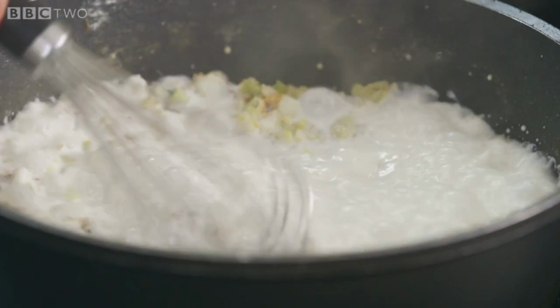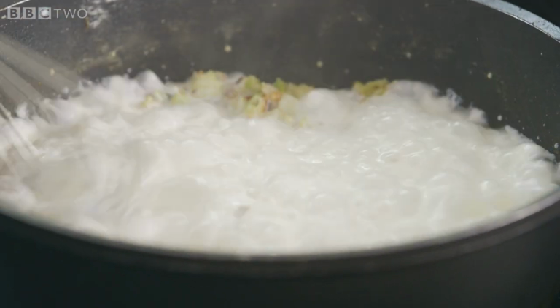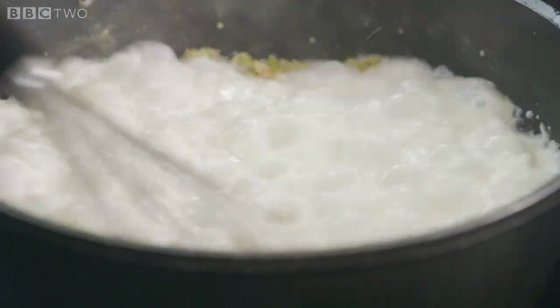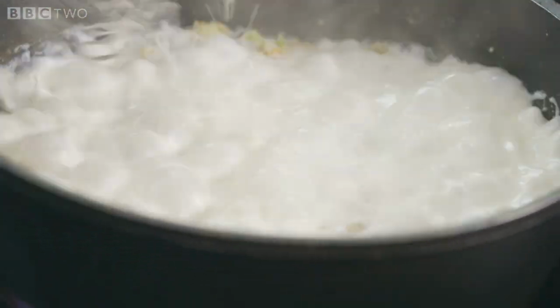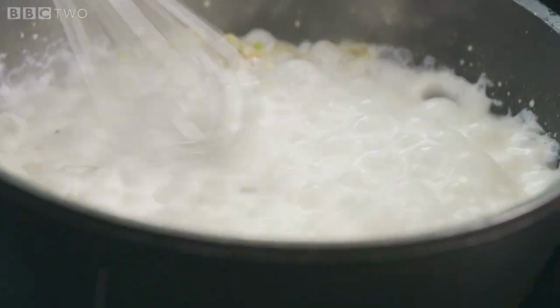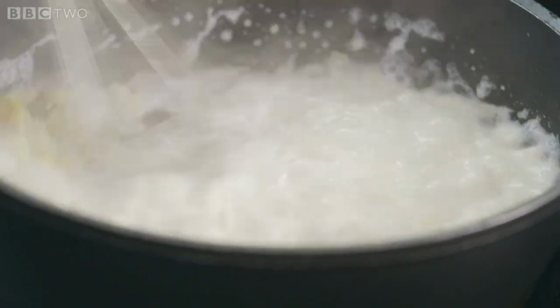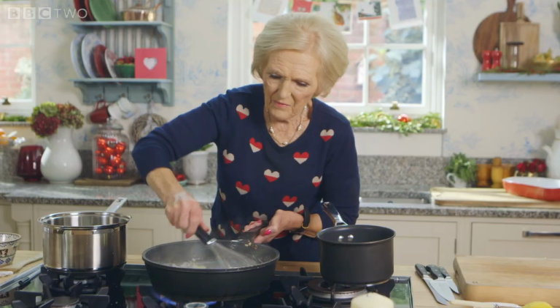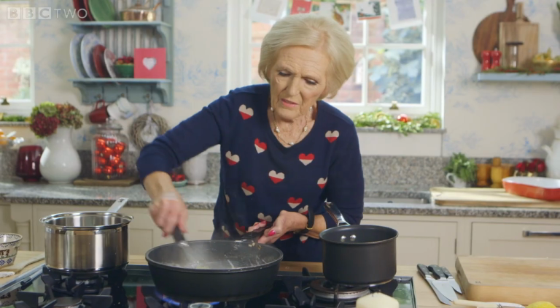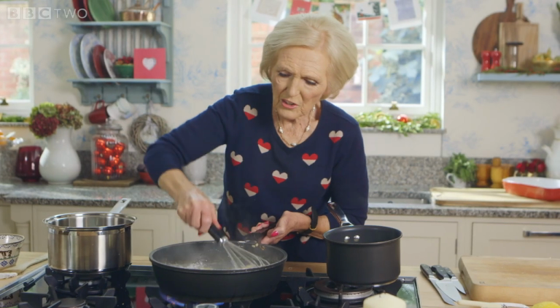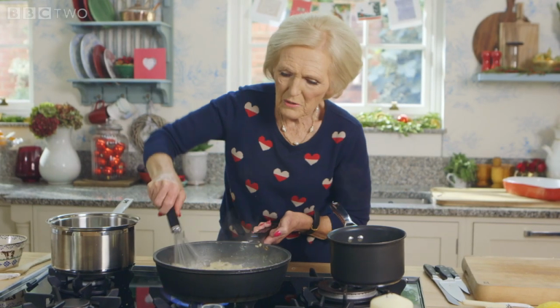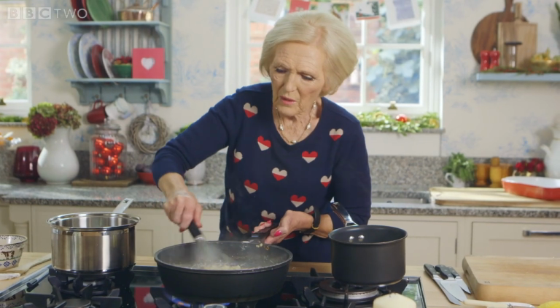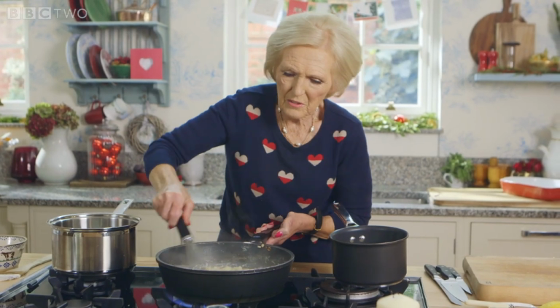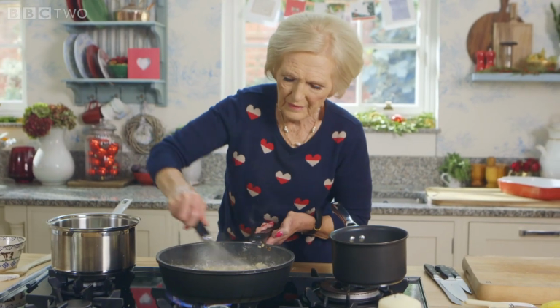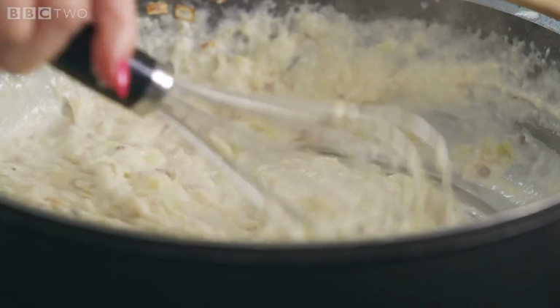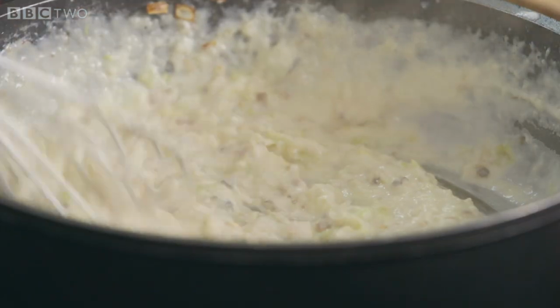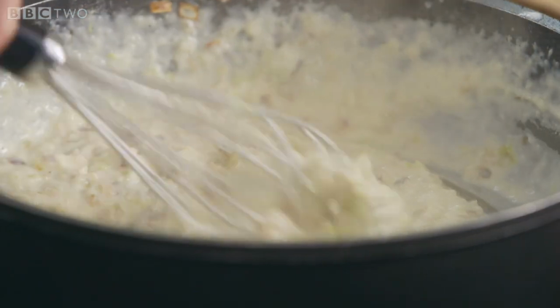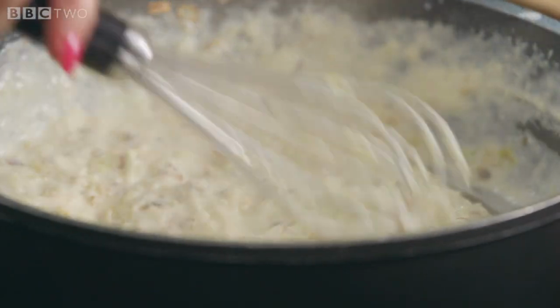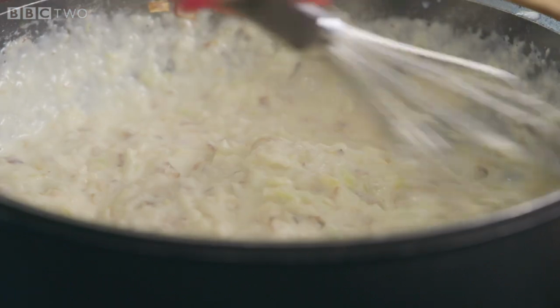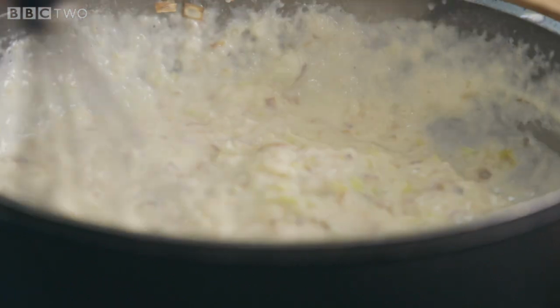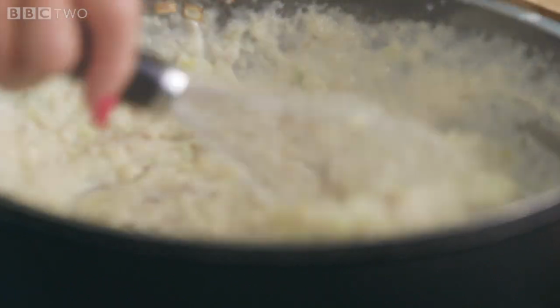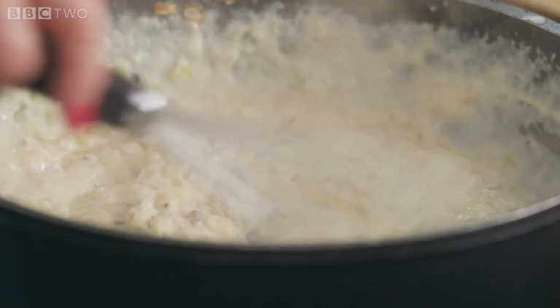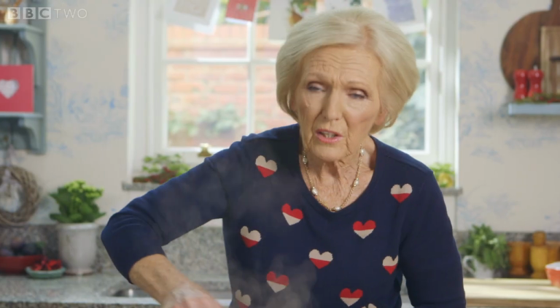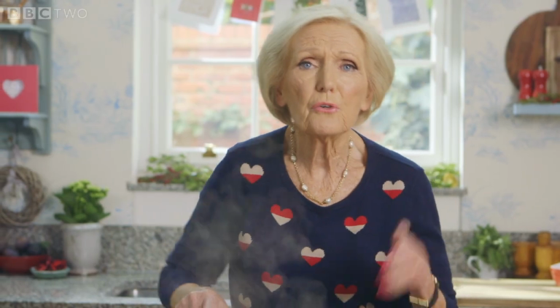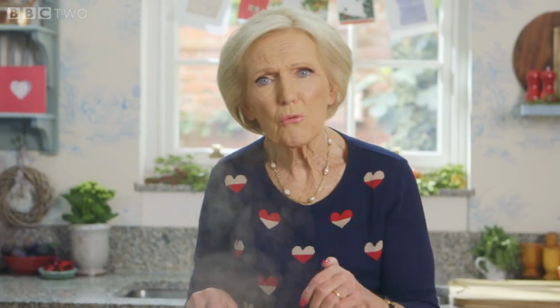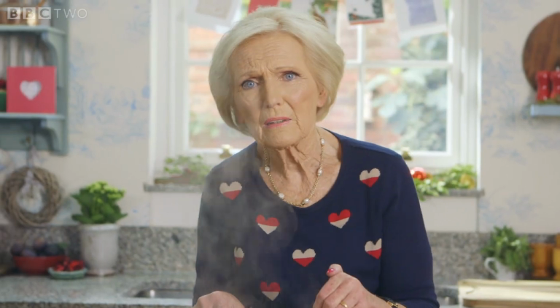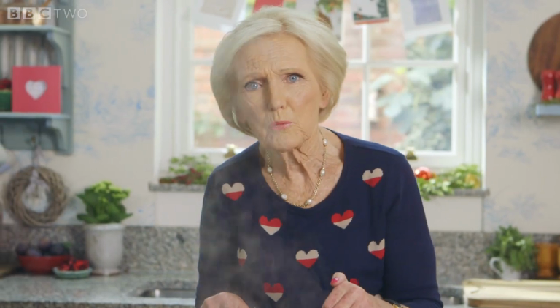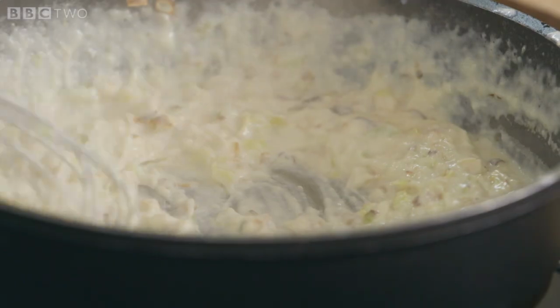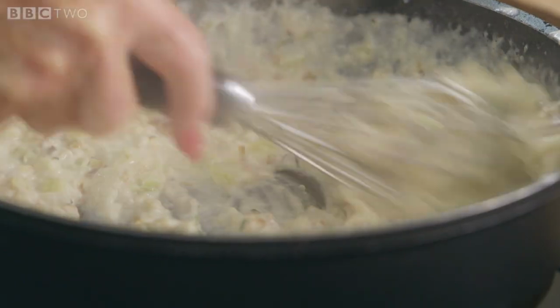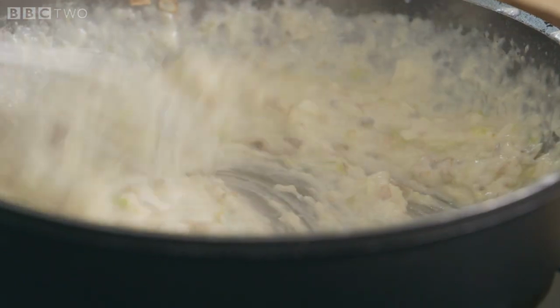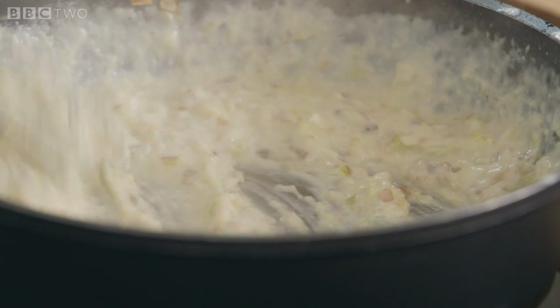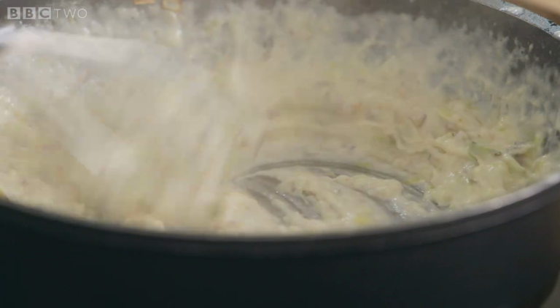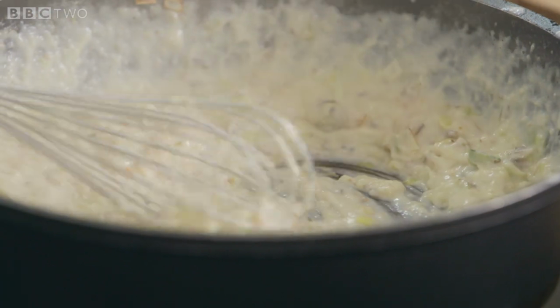Add 50 grams of flour and slowly whisk in 600 mils of hot milk. Watch it getting thicker and thicker — don't add all the milk at once. If the sauce is a little bit too thick, you can always add a little more milk.